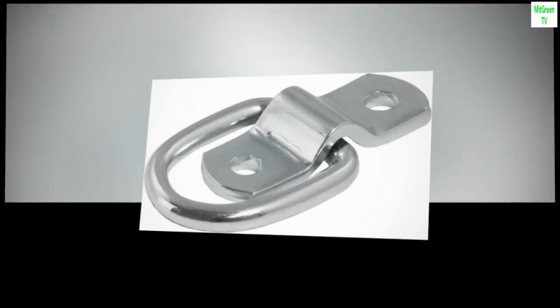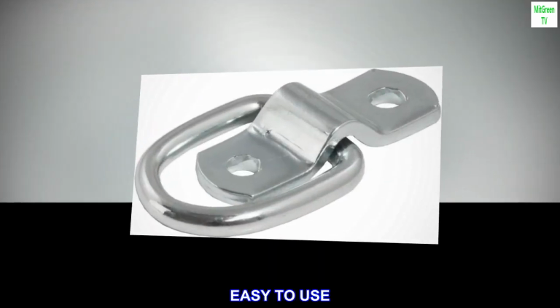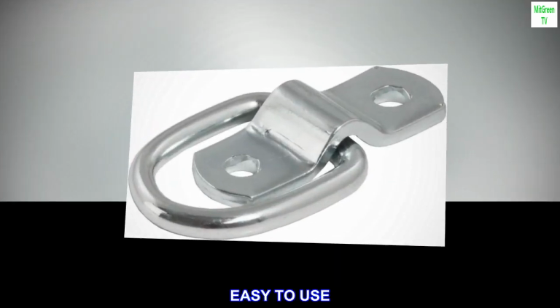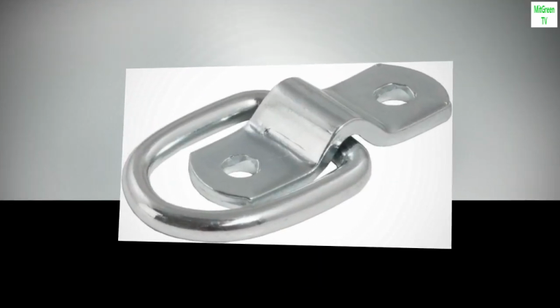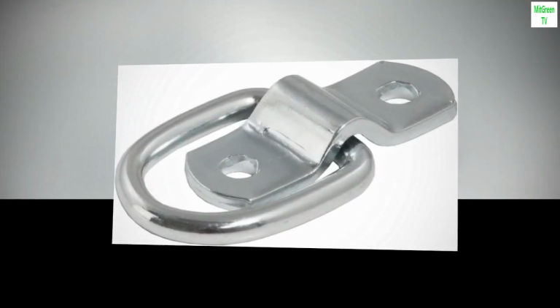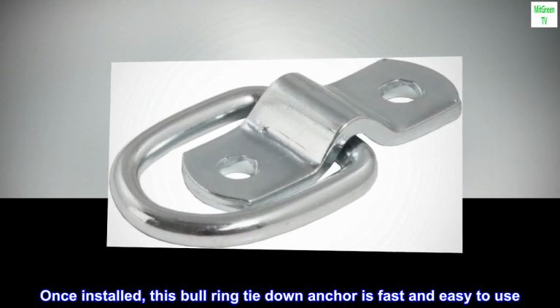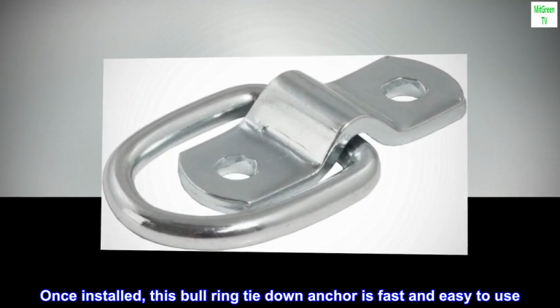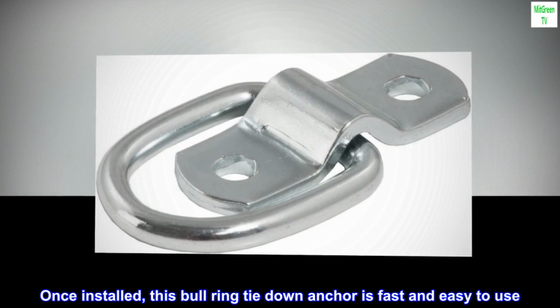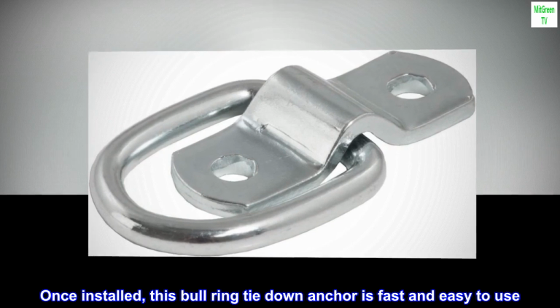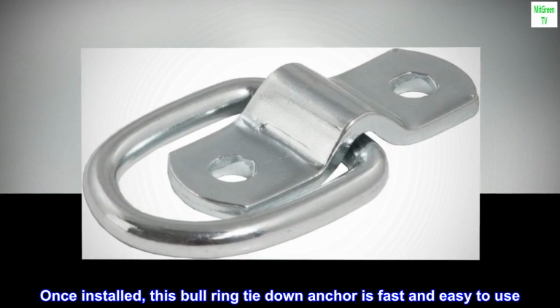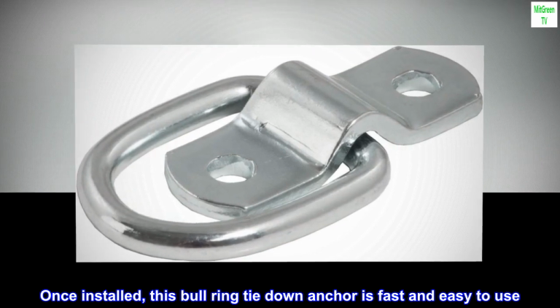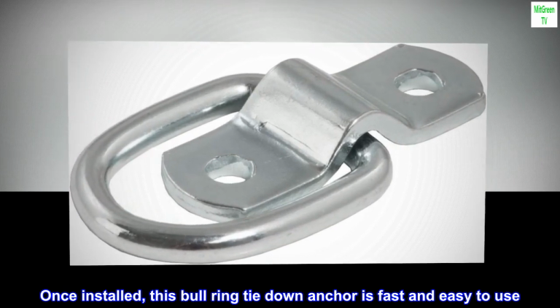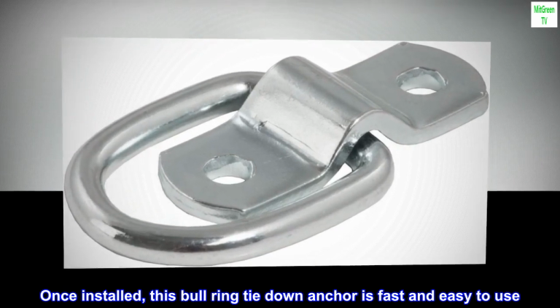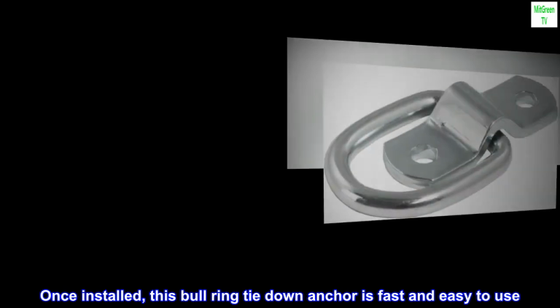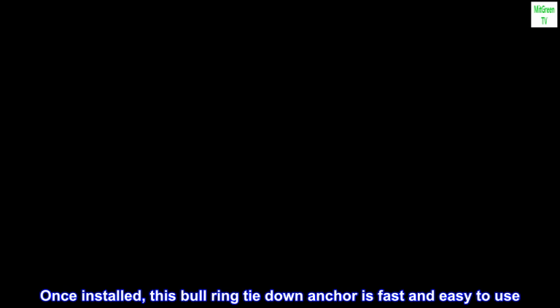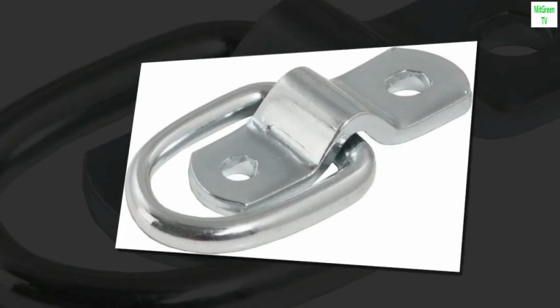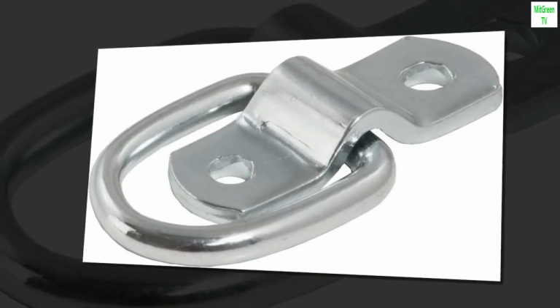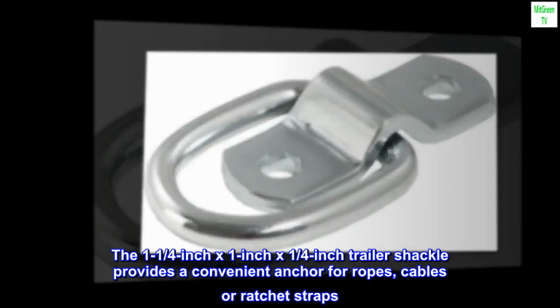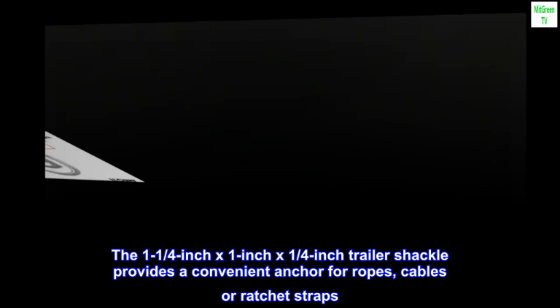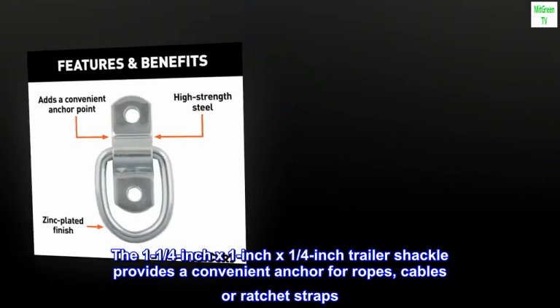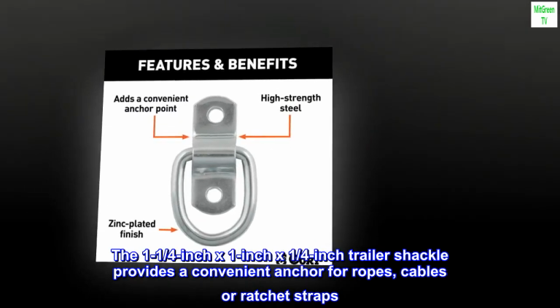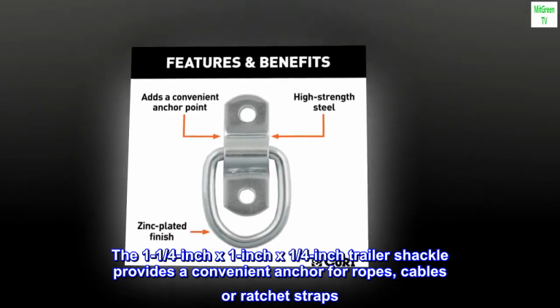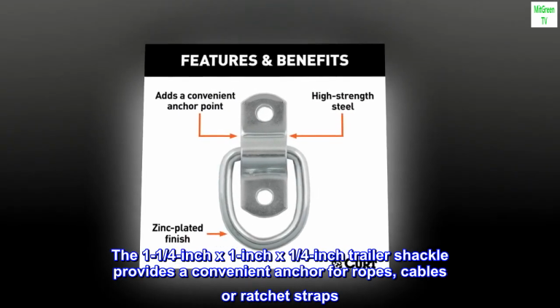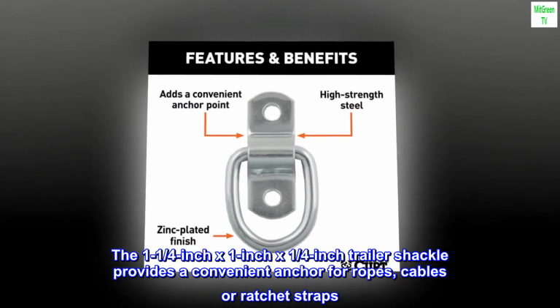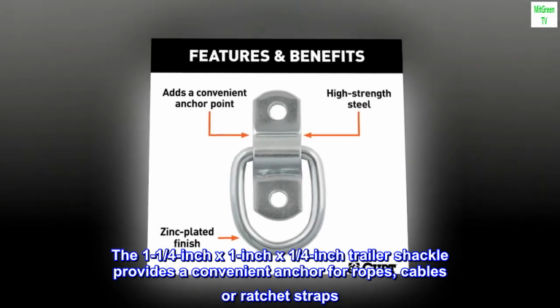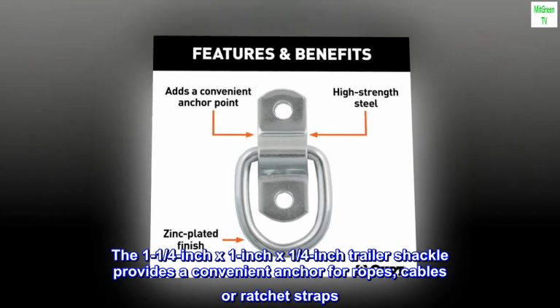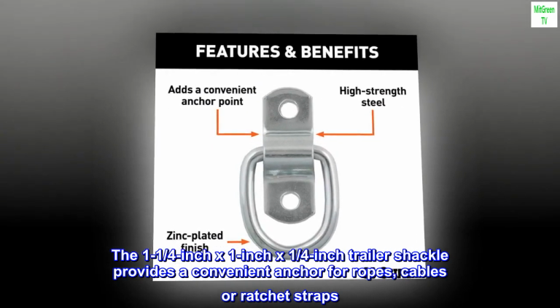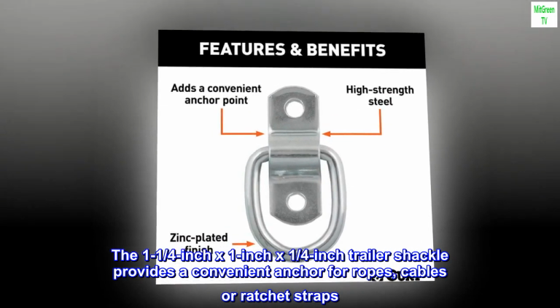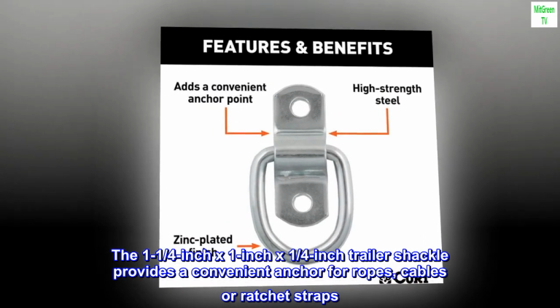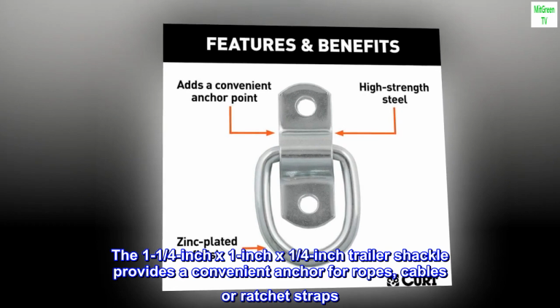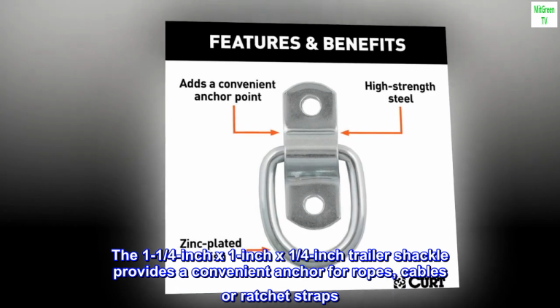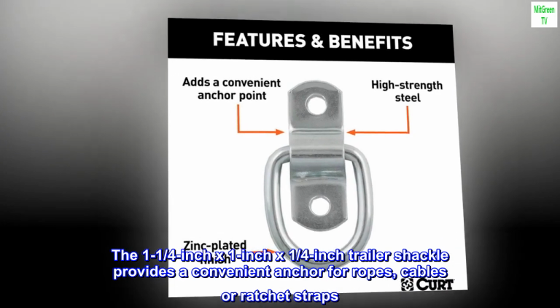Easy to use. Once installed, this bullring tie-down anchor is fast and easy to use. The 1-1/4 inch by 1 inch by 1/4 inch trailer shackle provides a convenient anchor for ropes, cables or ratchet straps.